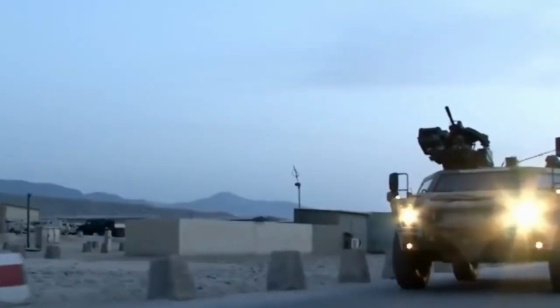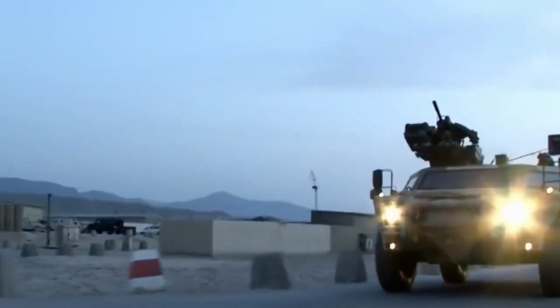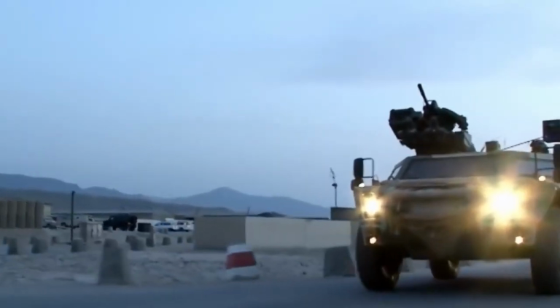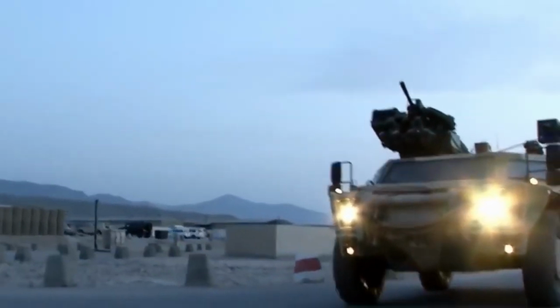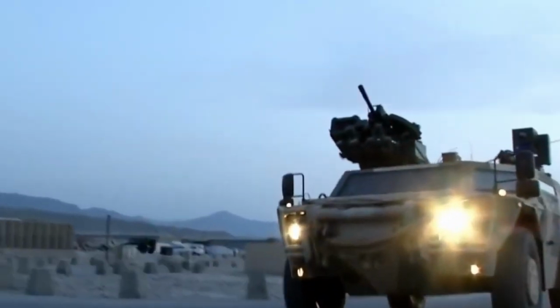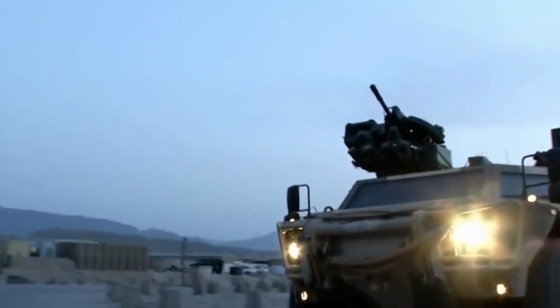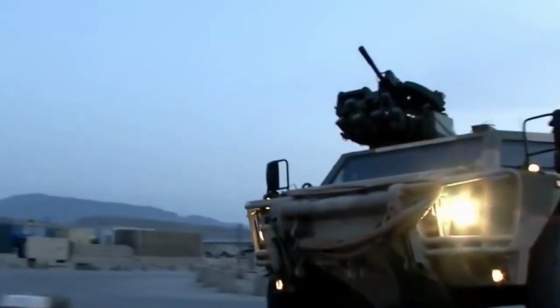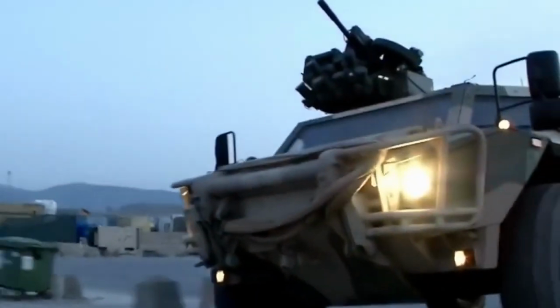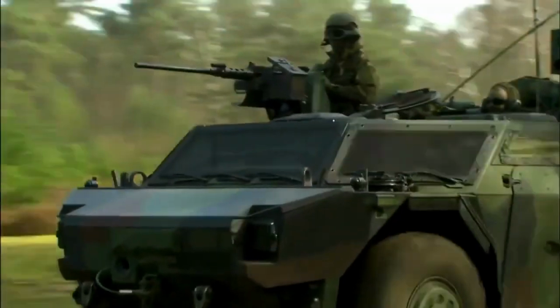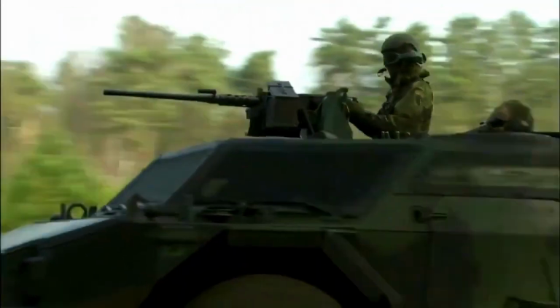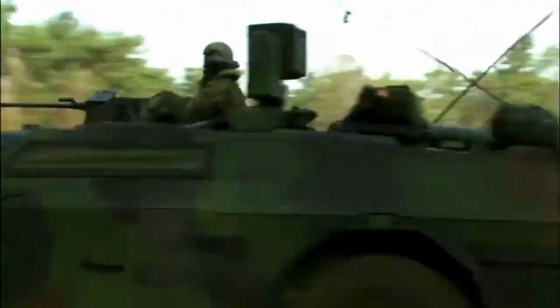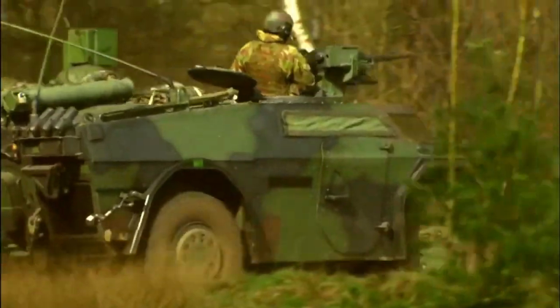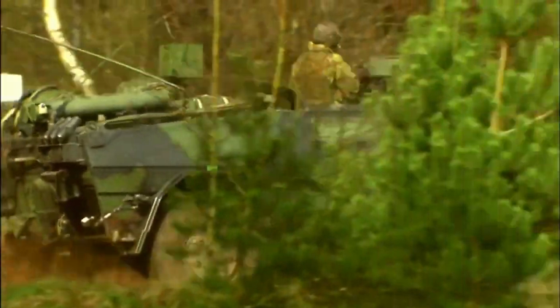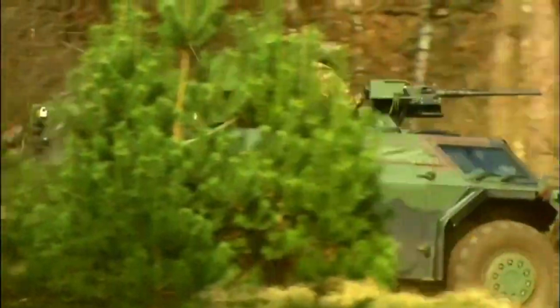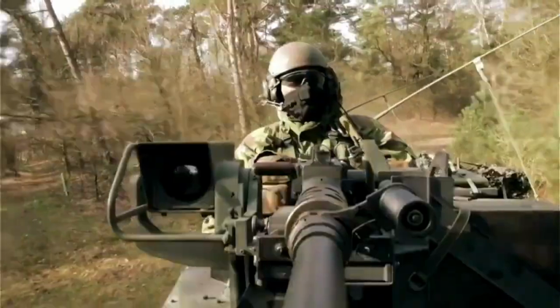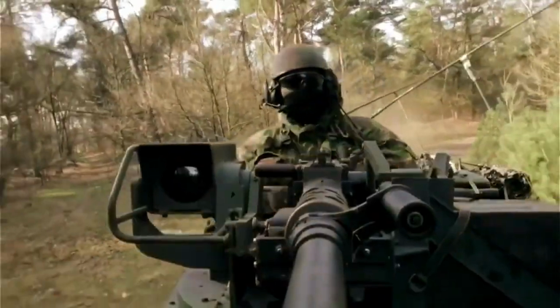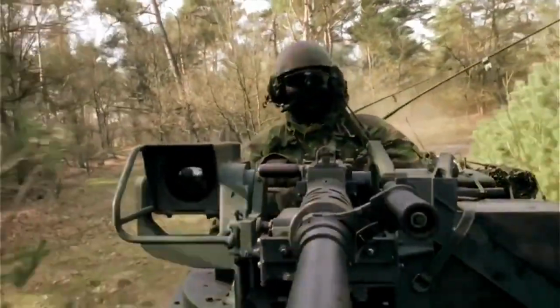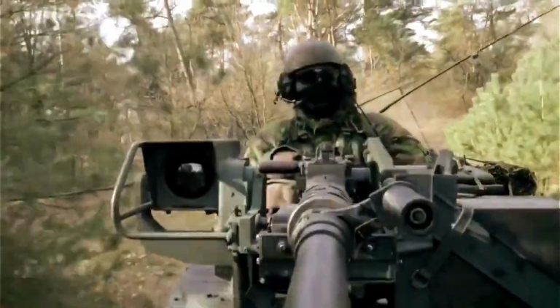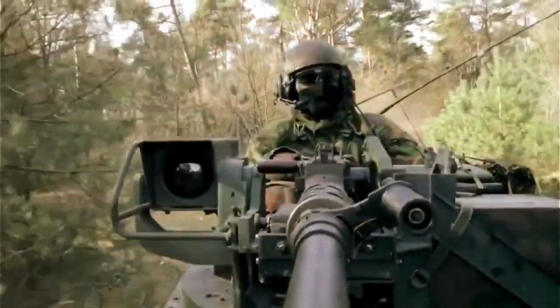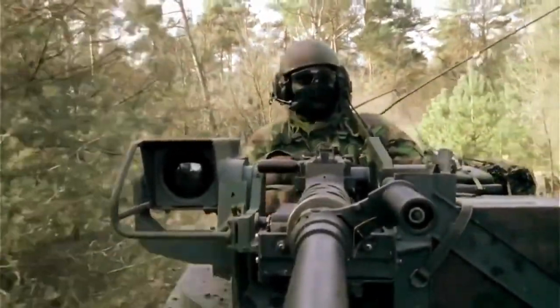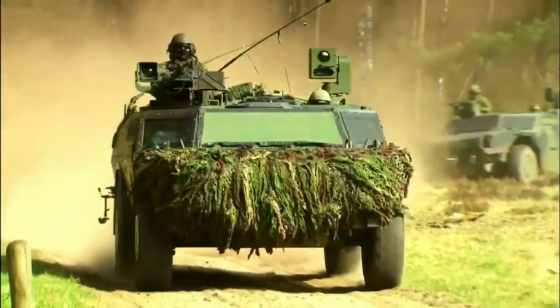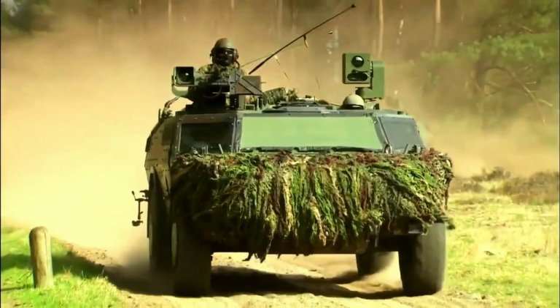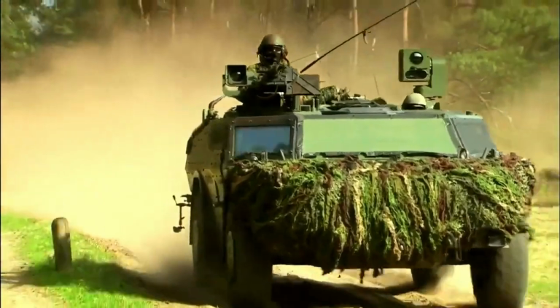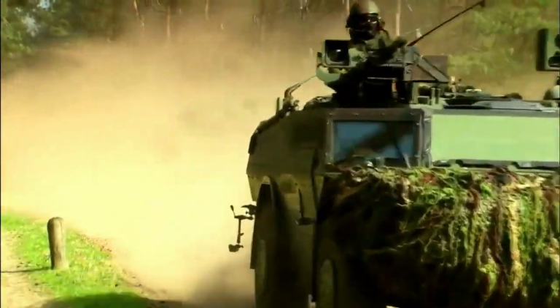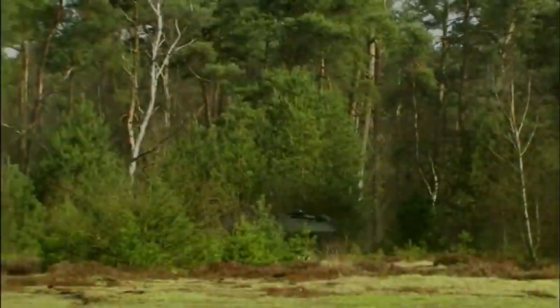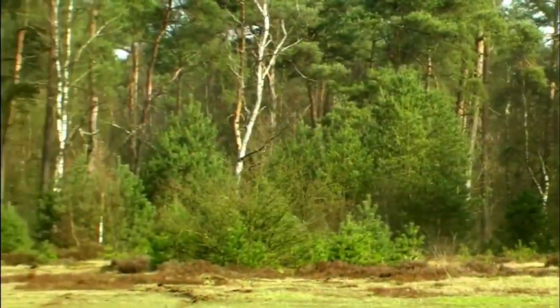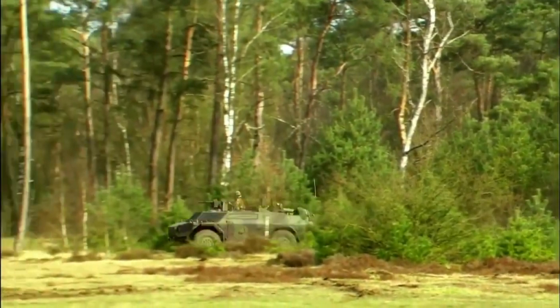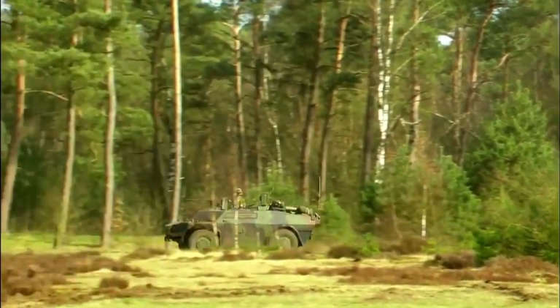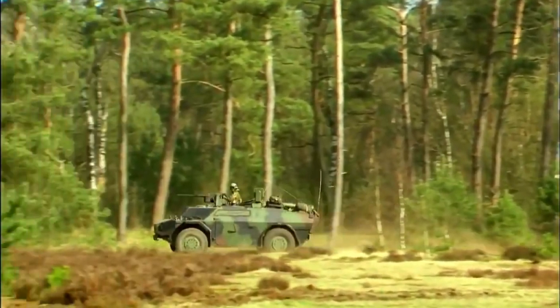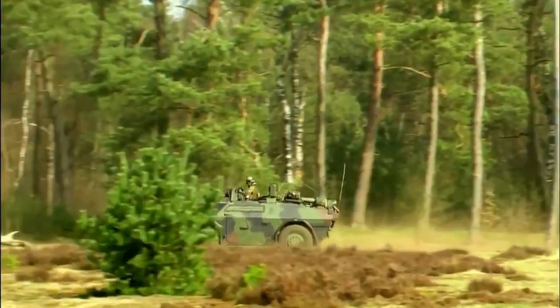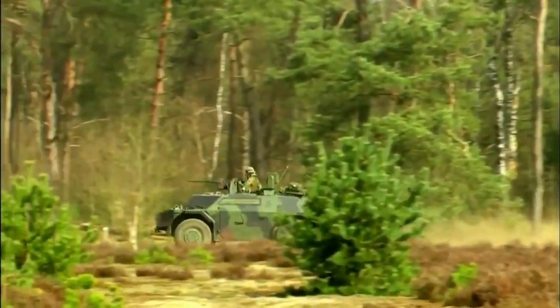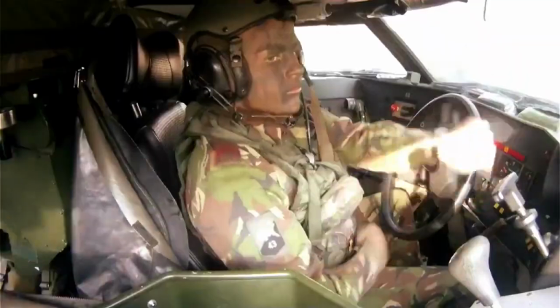Whether tasked with border security, battlefield reconnaissance, or situational awareness, the Fennec's surveillance capabilities make it an indispensable asset for armed forces, enhancing their ability to monitor and respond to potential threats effectively.